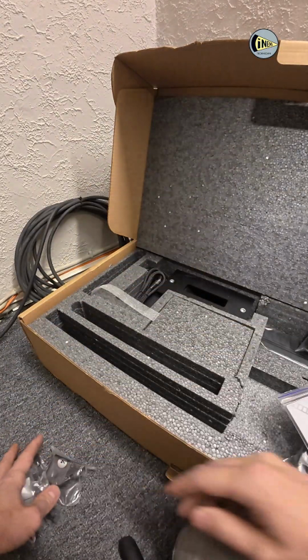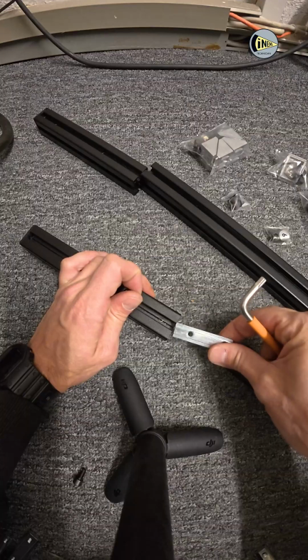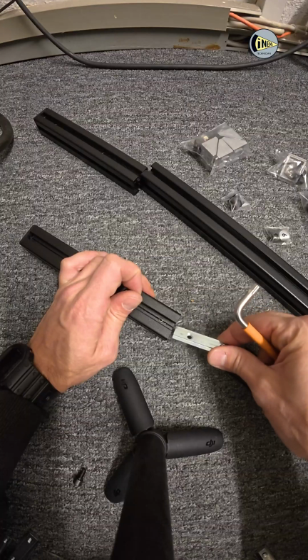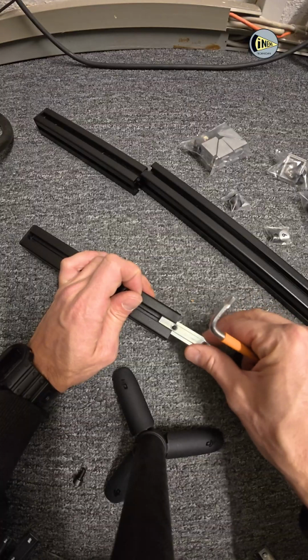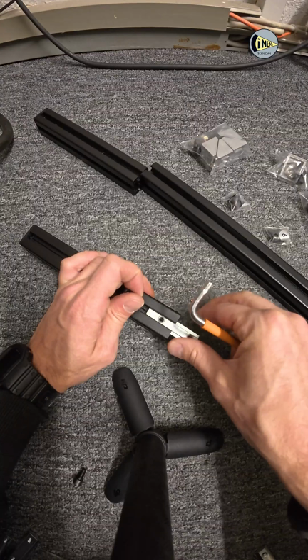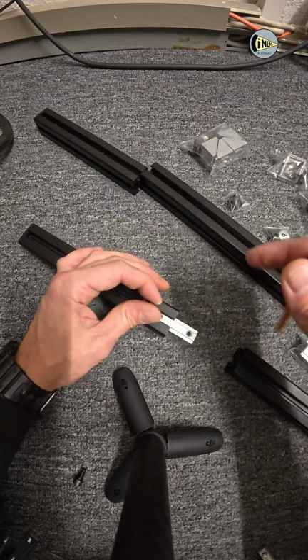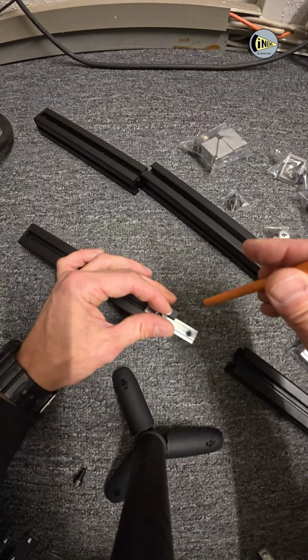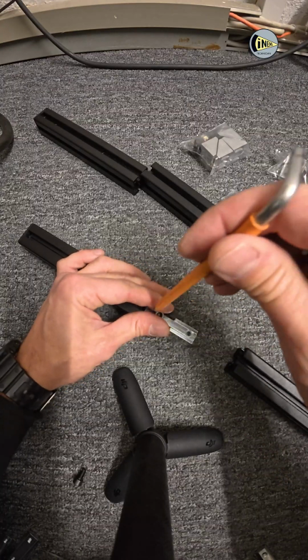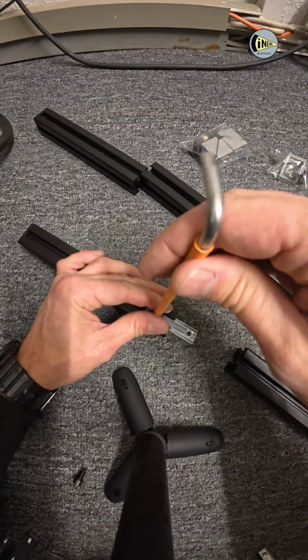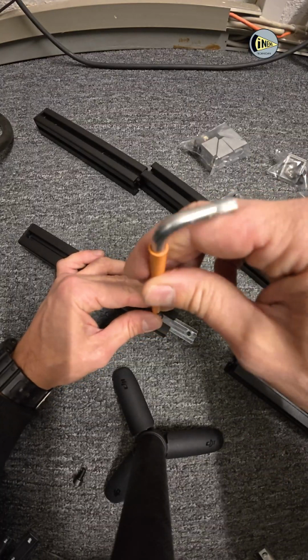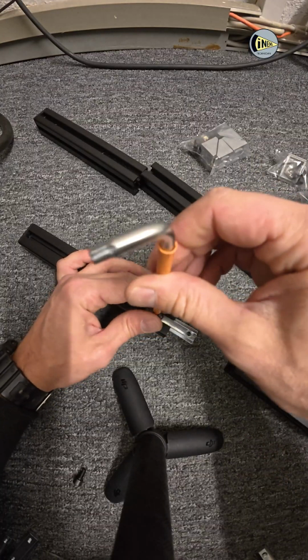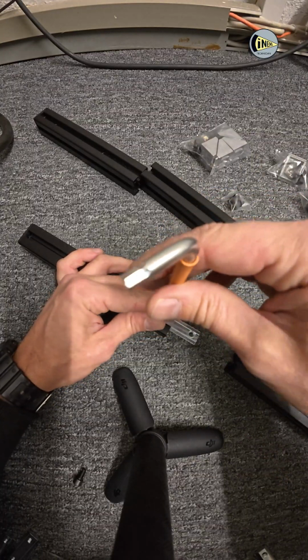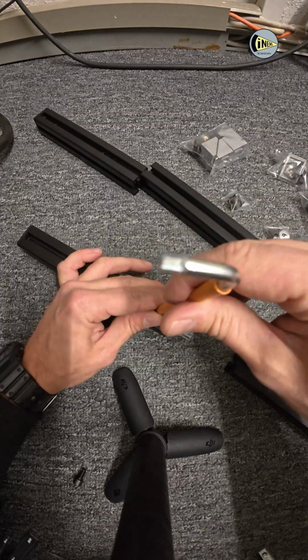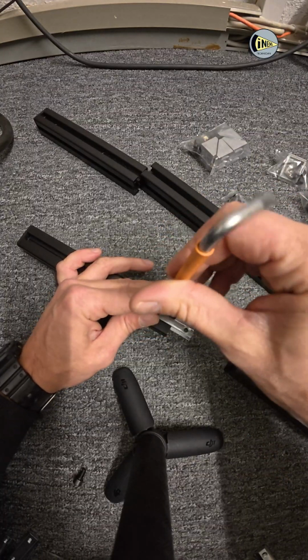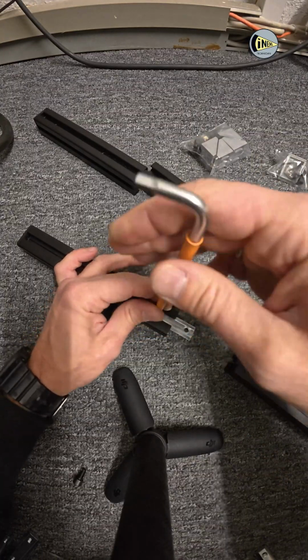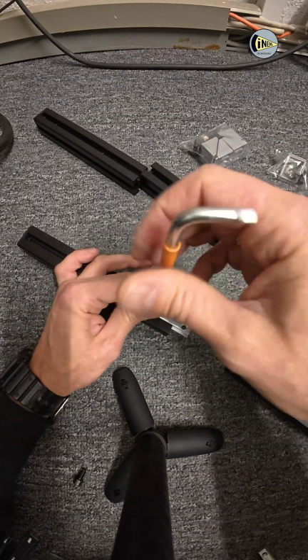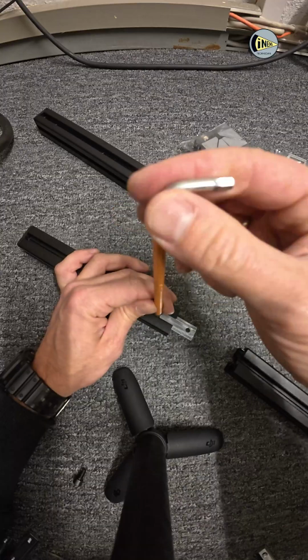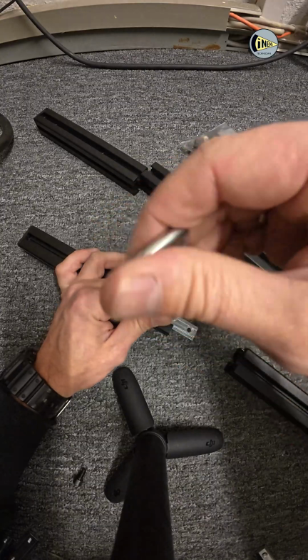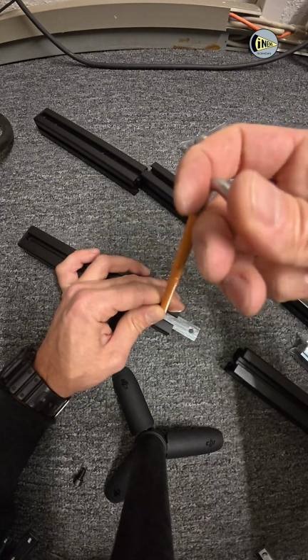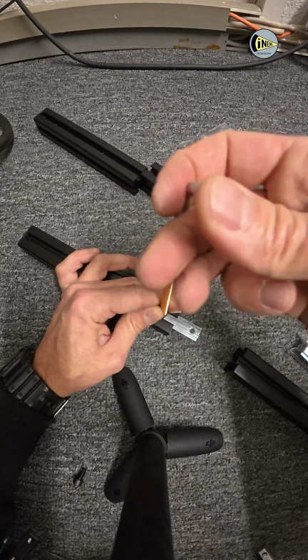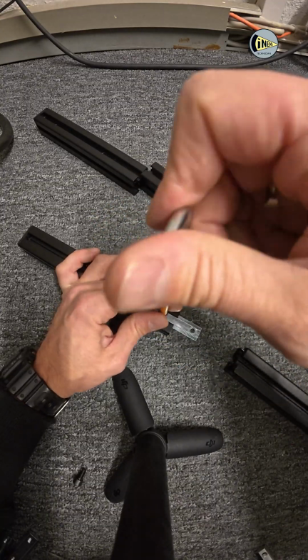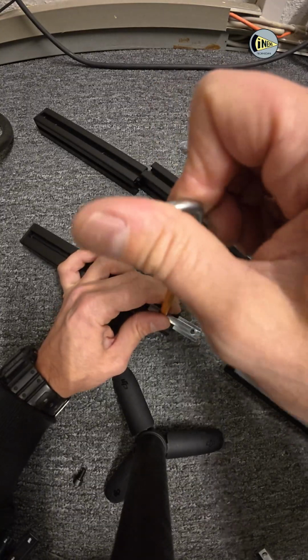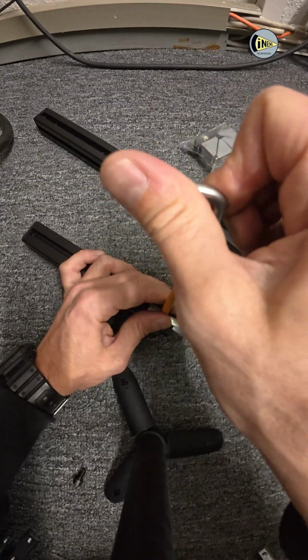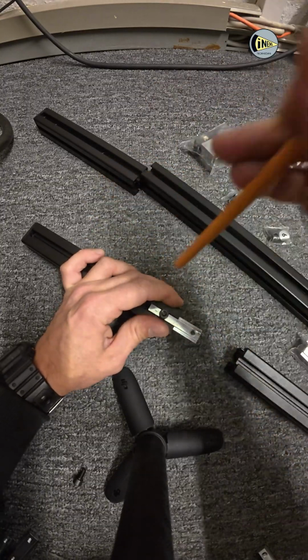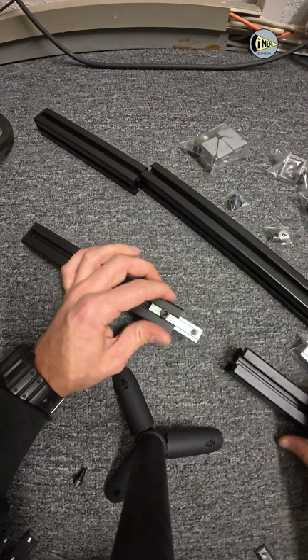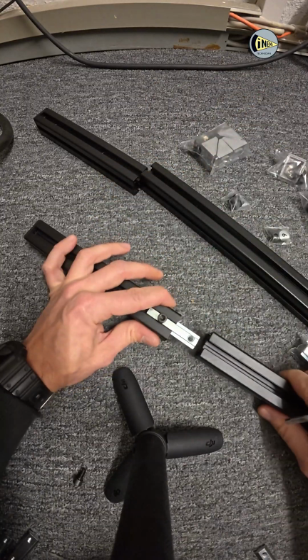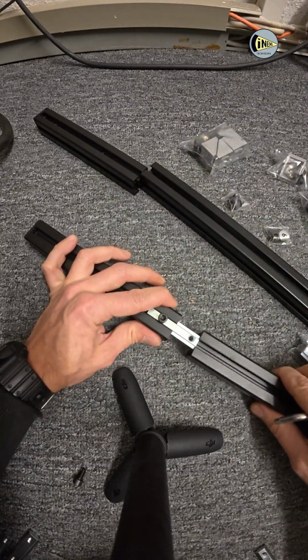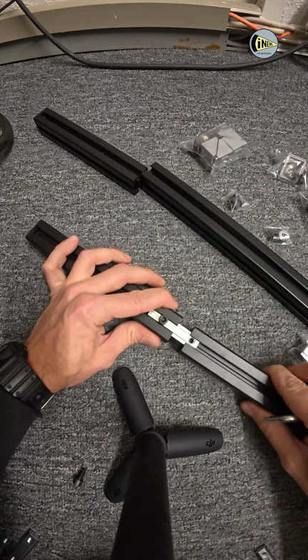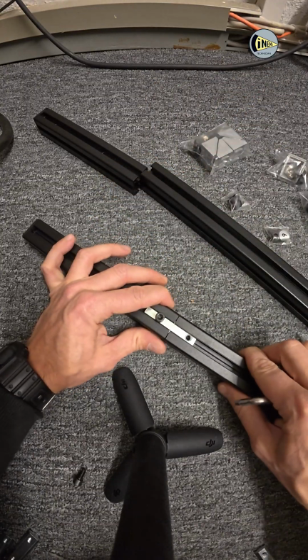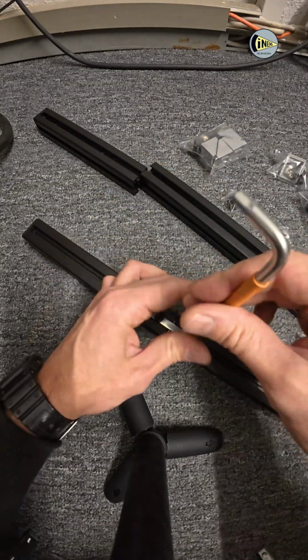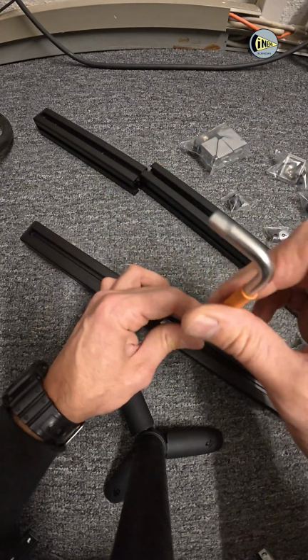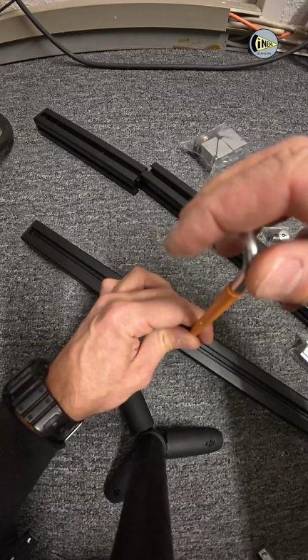Here I had to use all profiles because the lens of the projector is pretty long. First step: I connect three profiles together using special connectors to get one long profile.